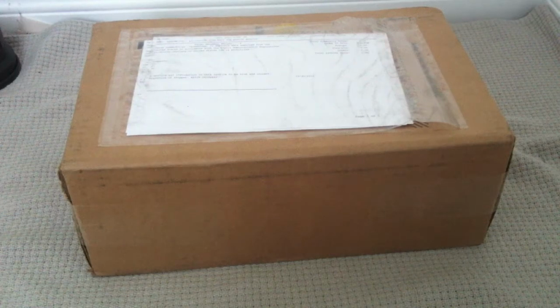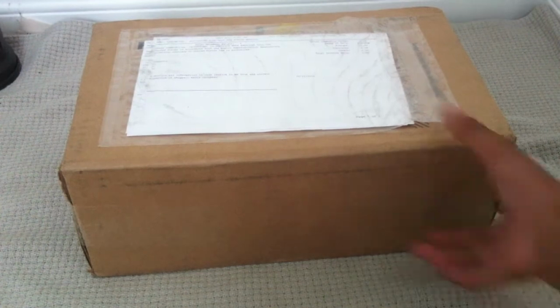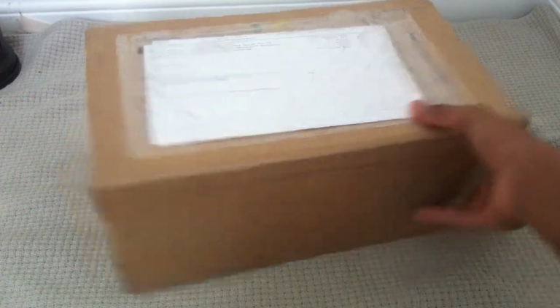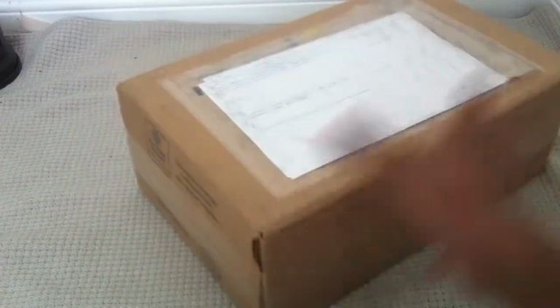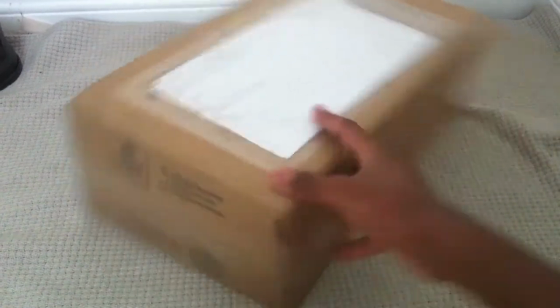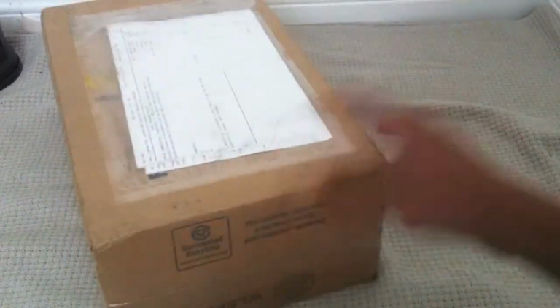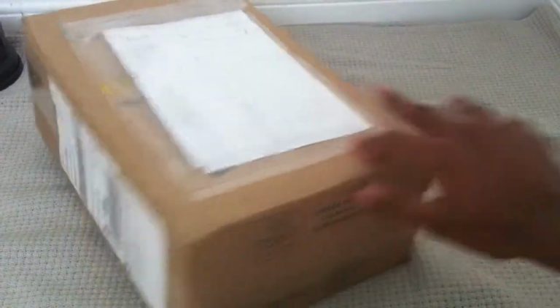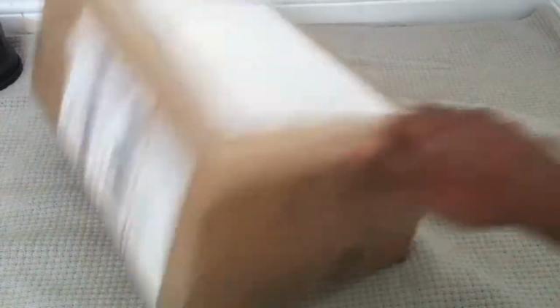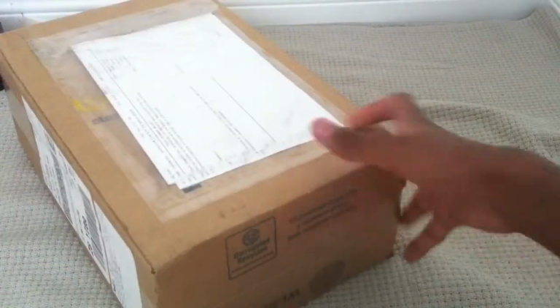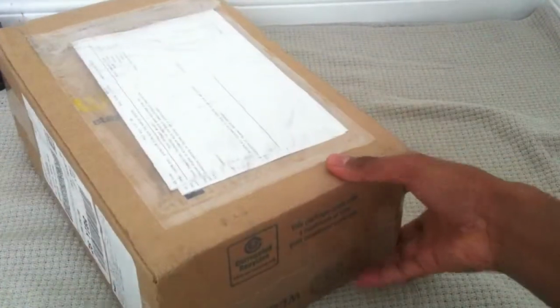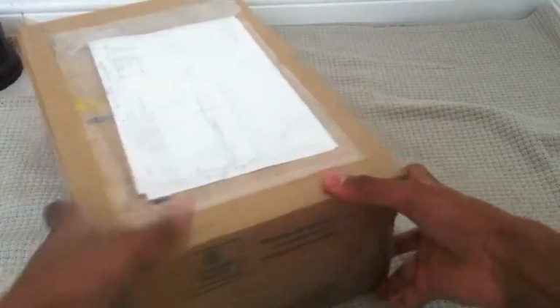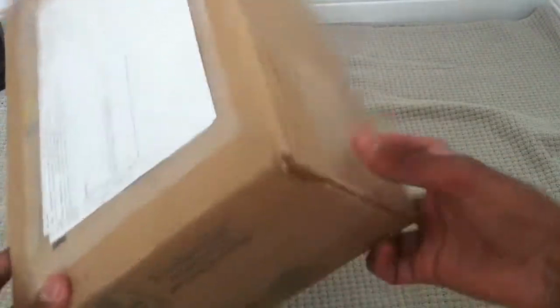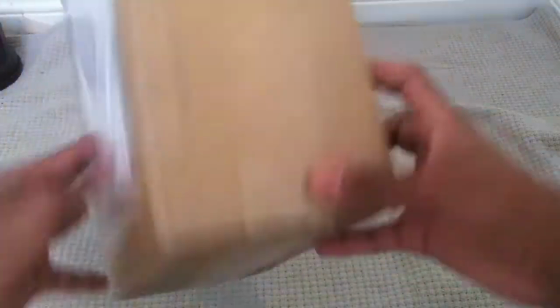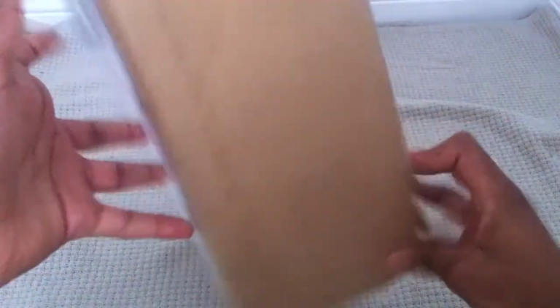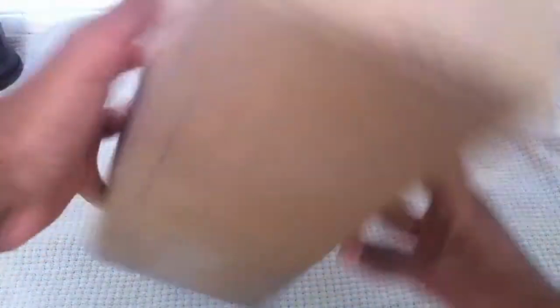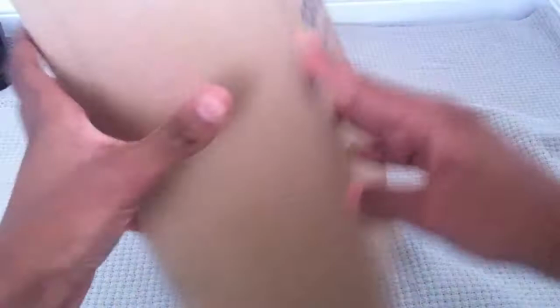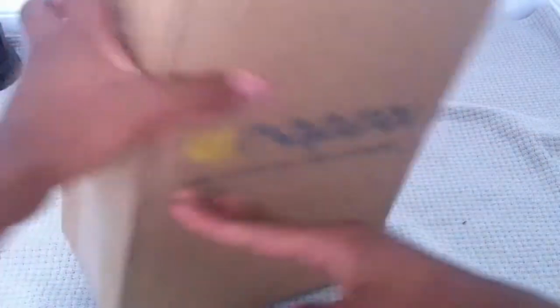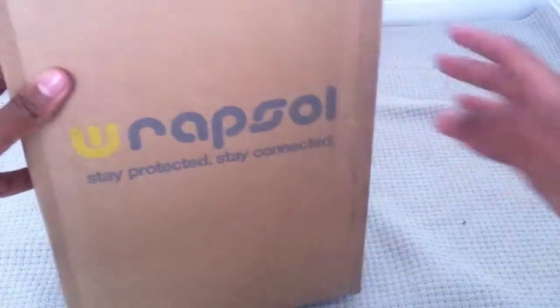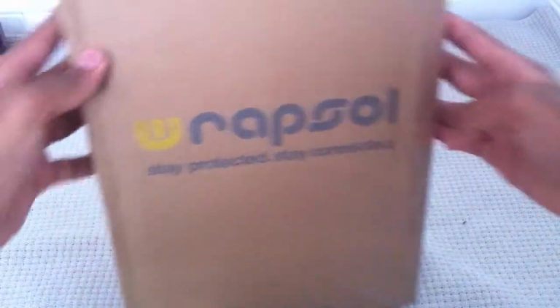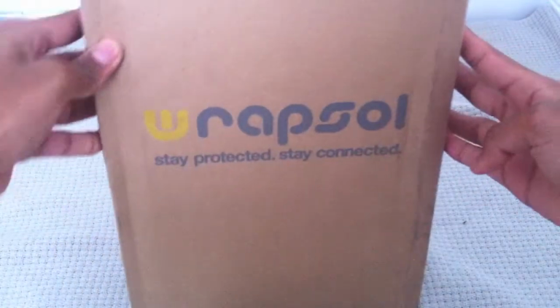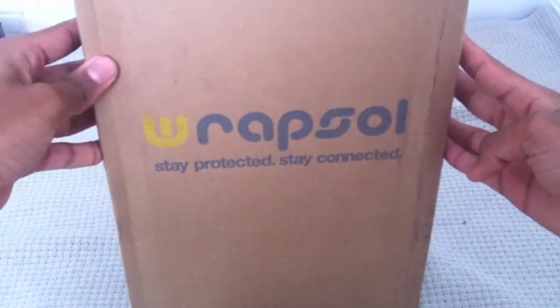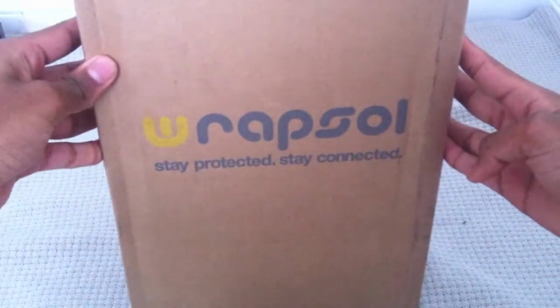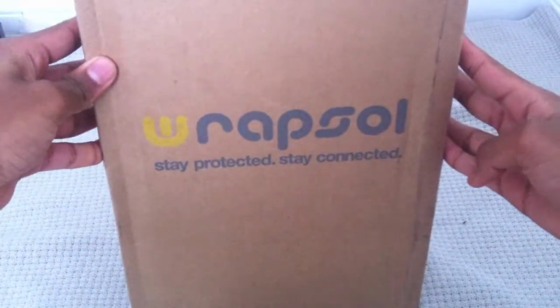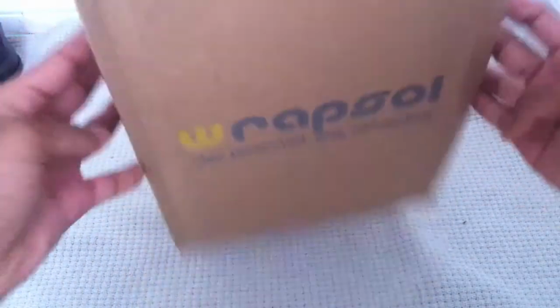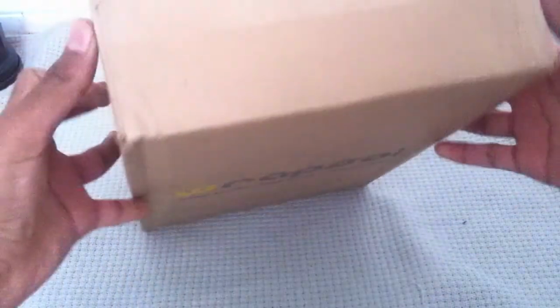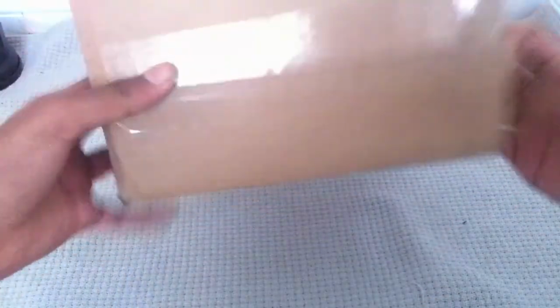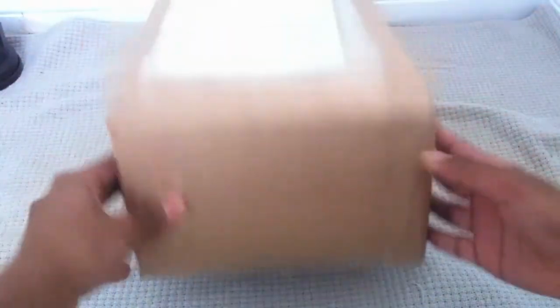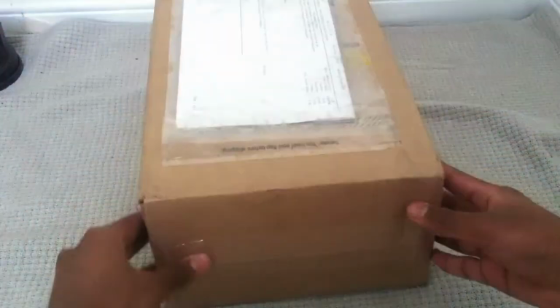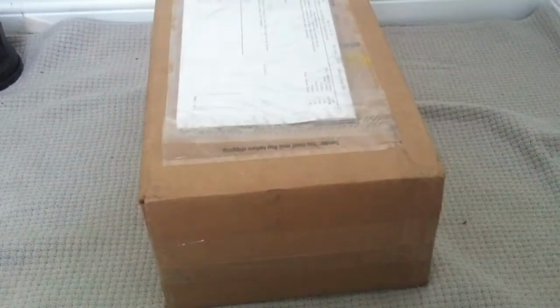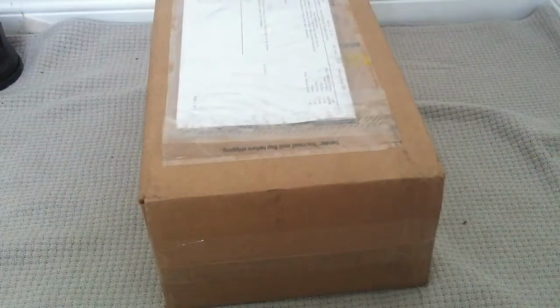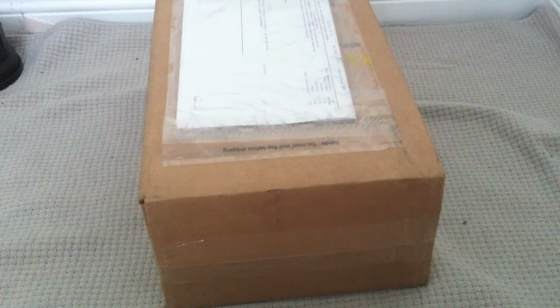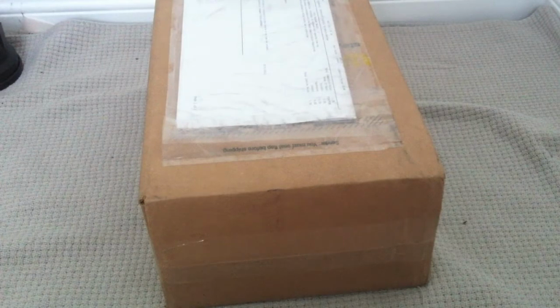I have a big package that I just got in the mail from FedEx. Let's go ahead and open it up.